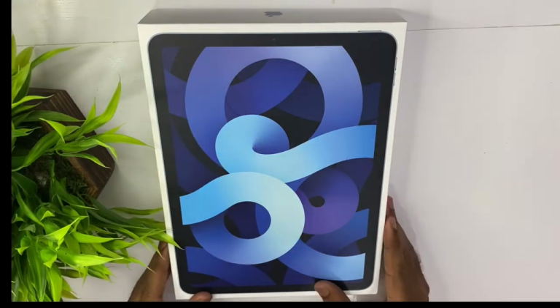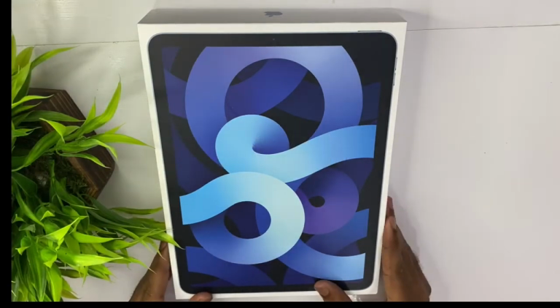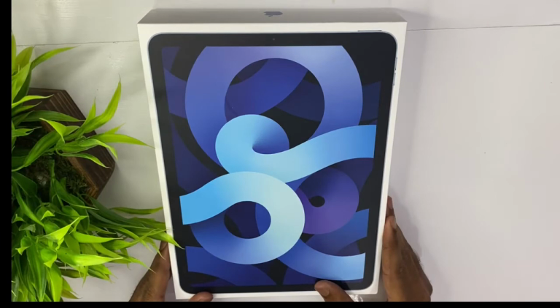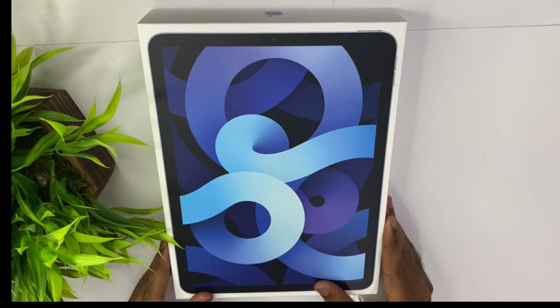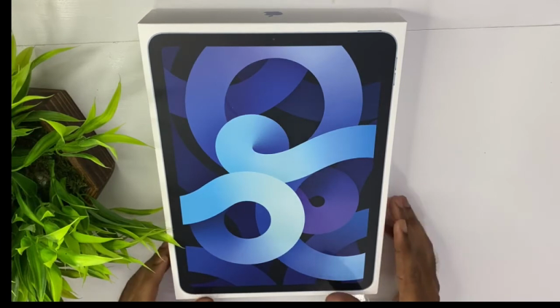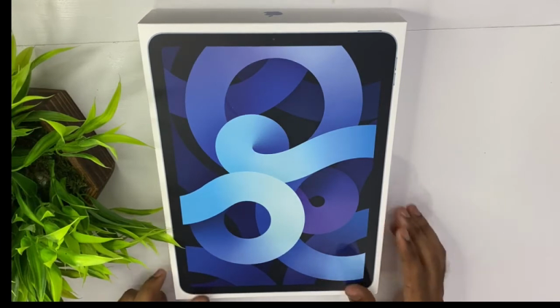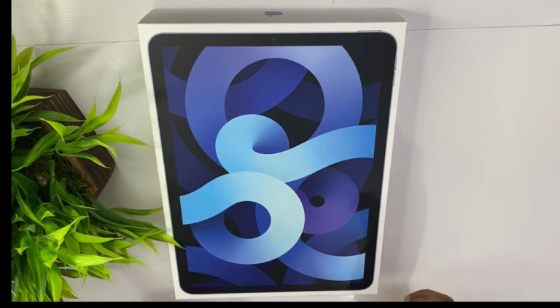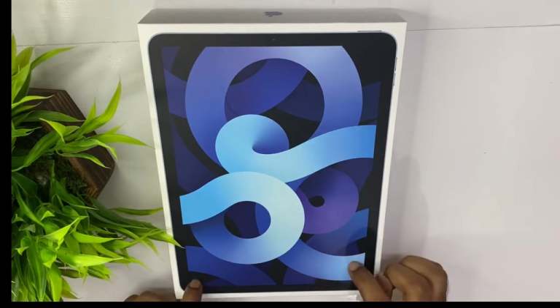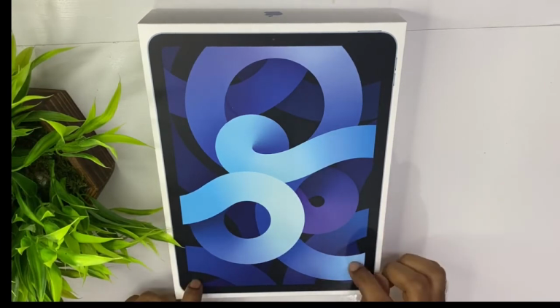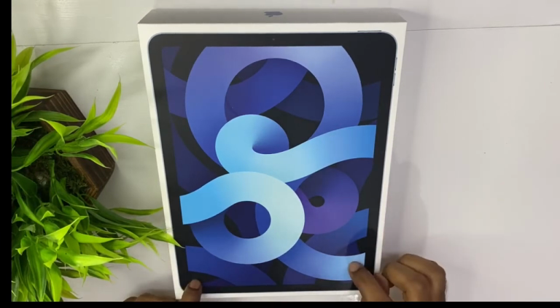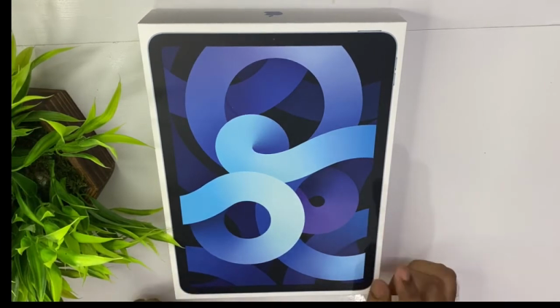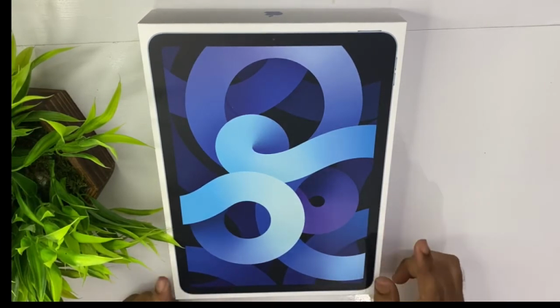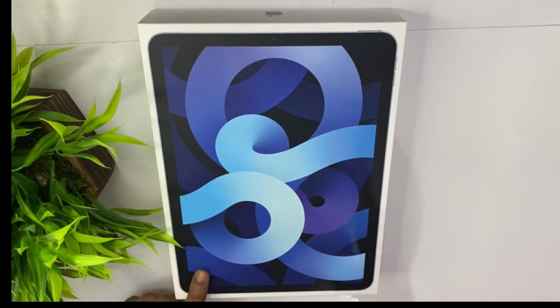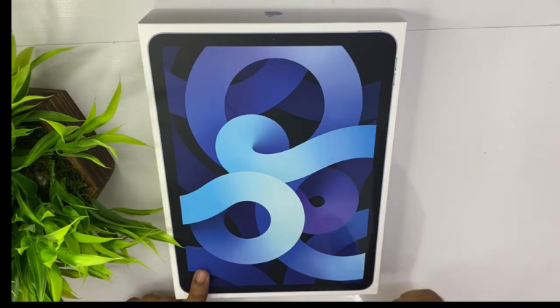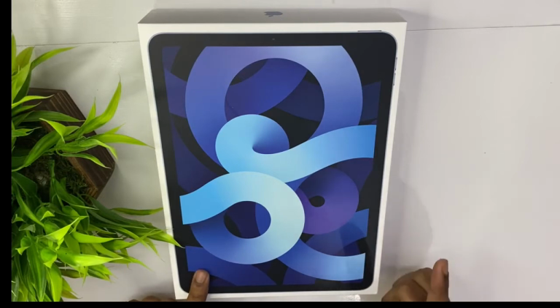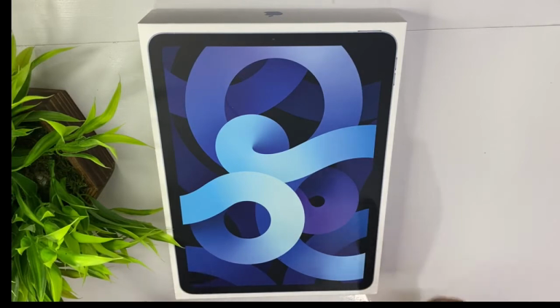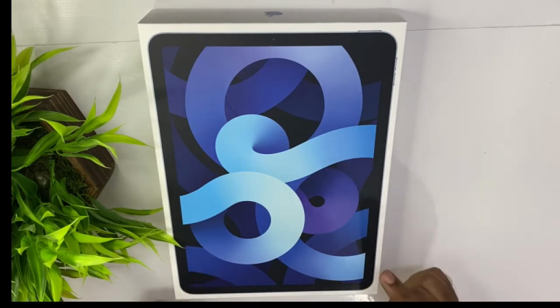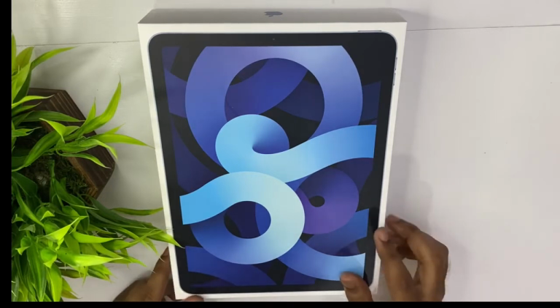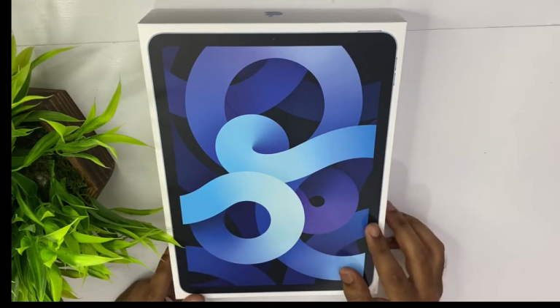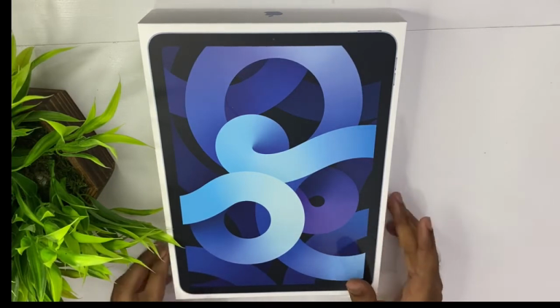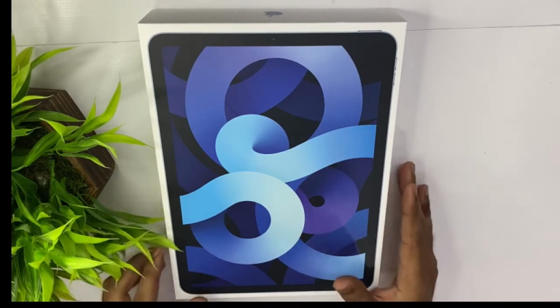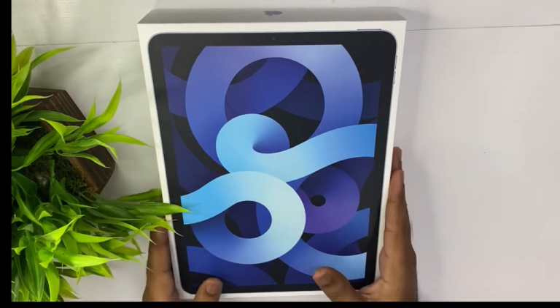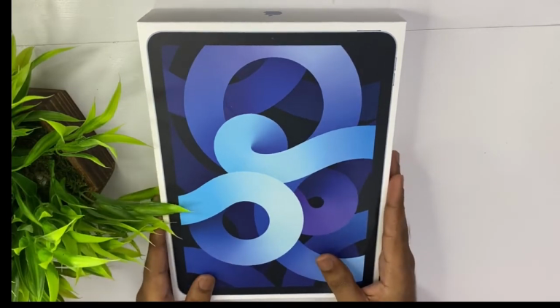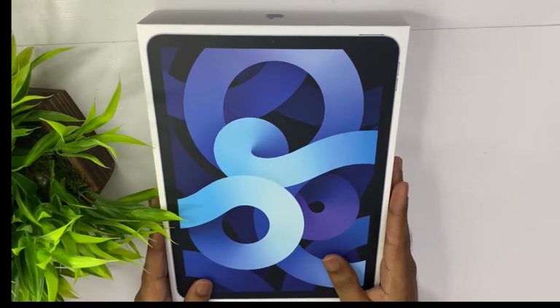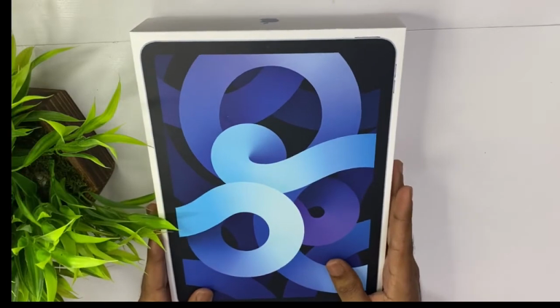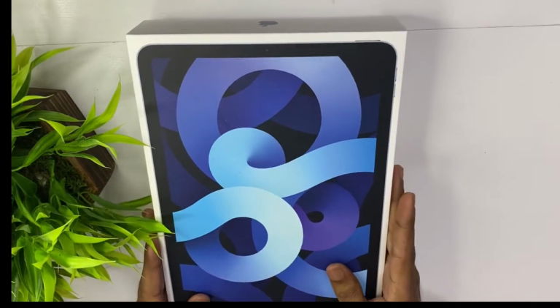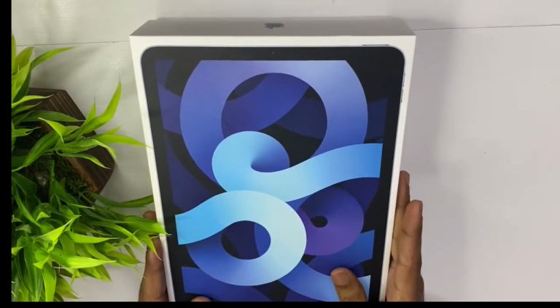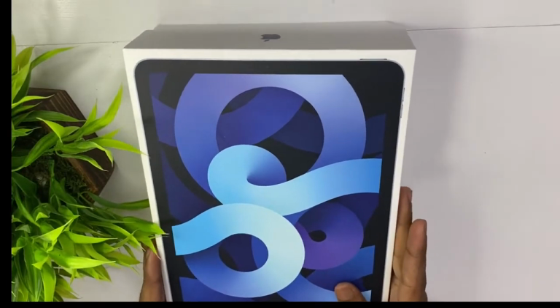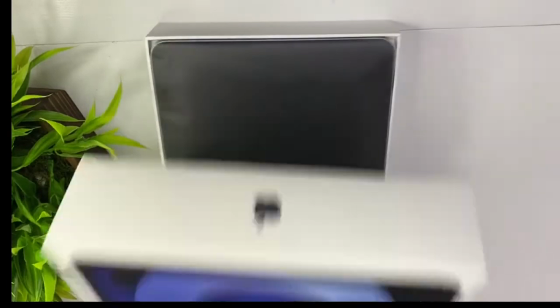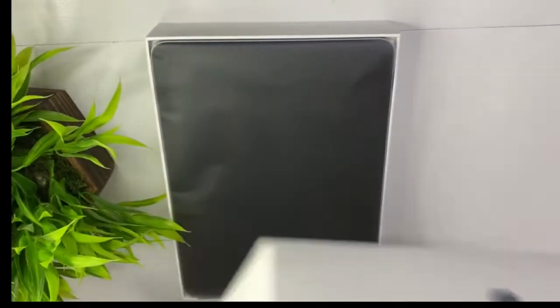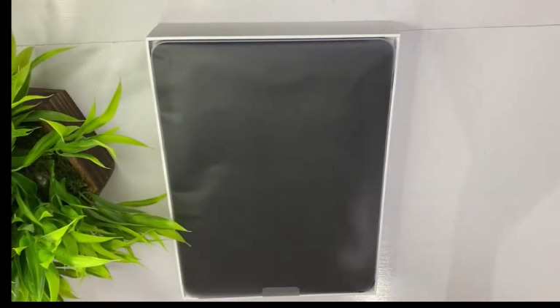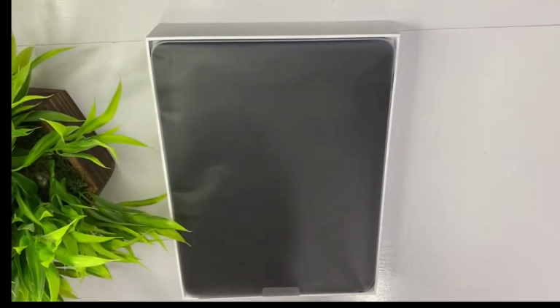How do I unbox this first? I am going to use this iPad in the Apple Store. First, box open — there is an iPad.